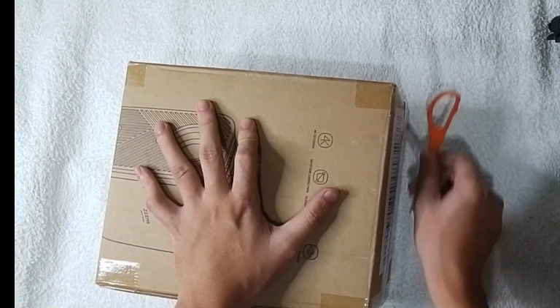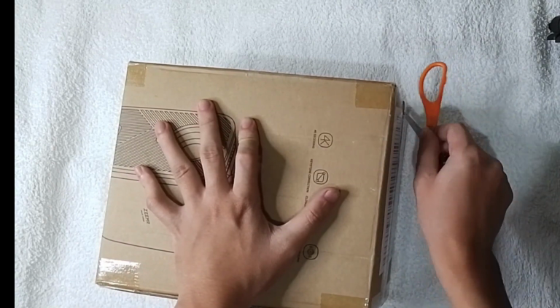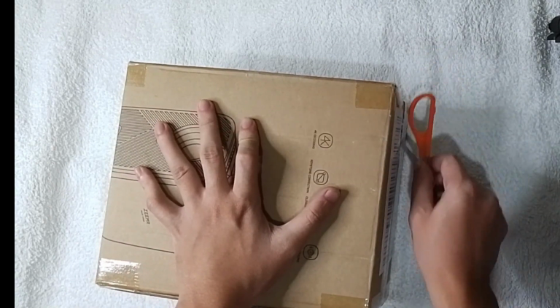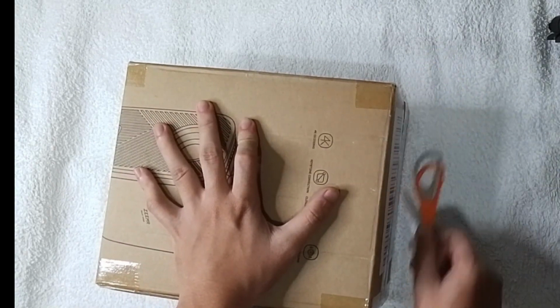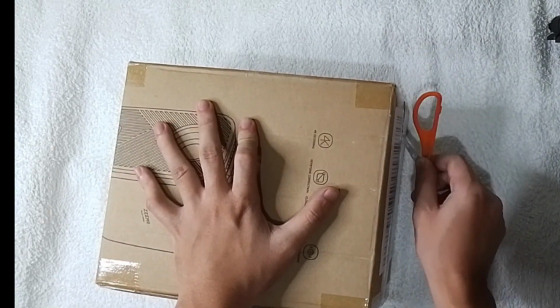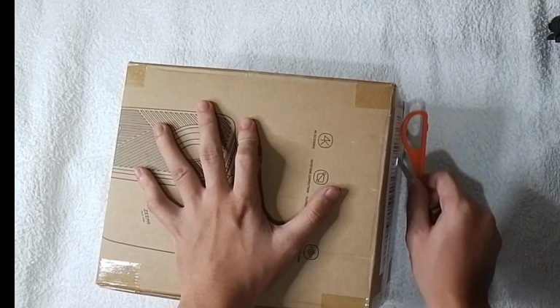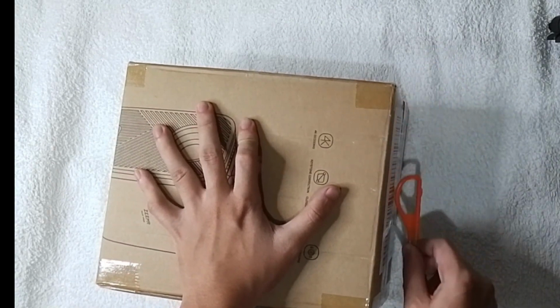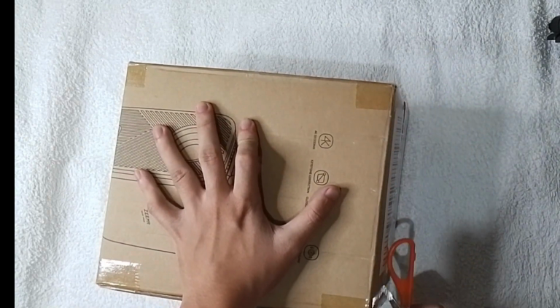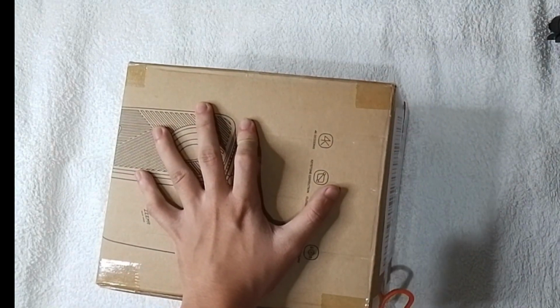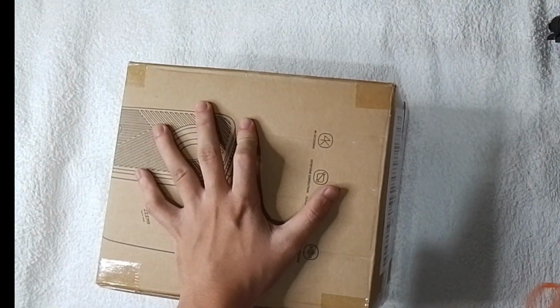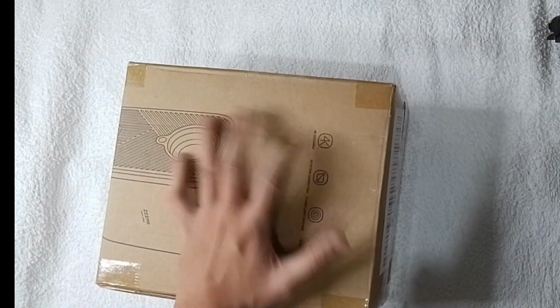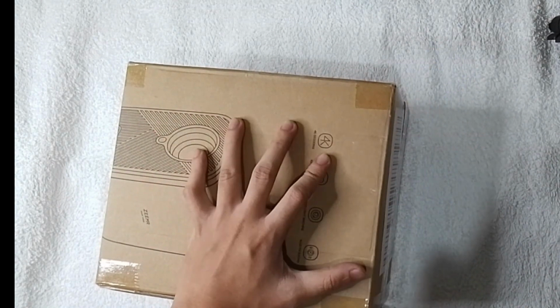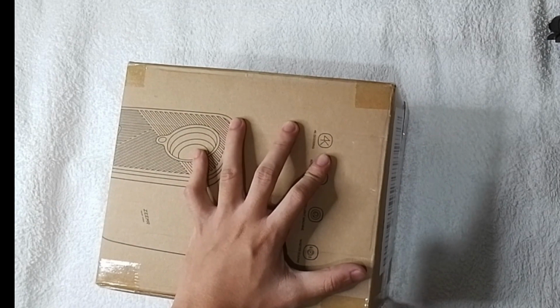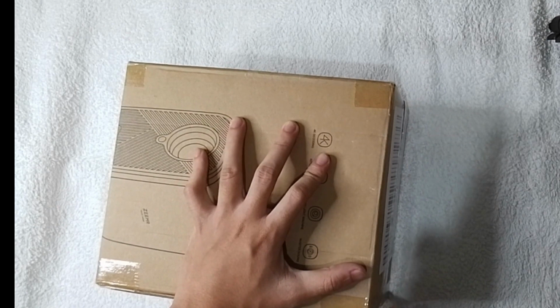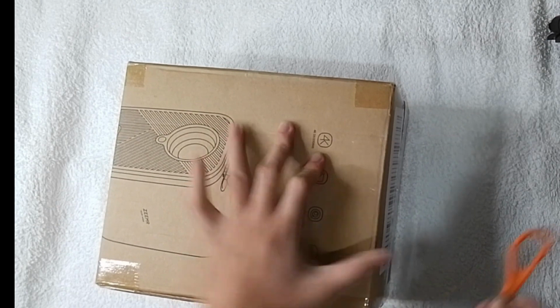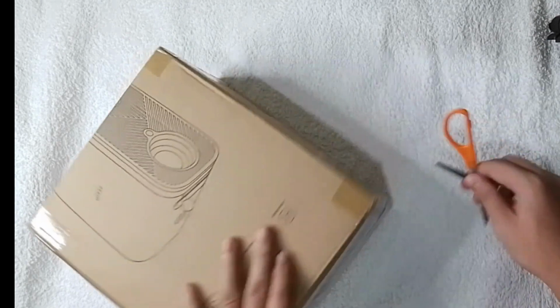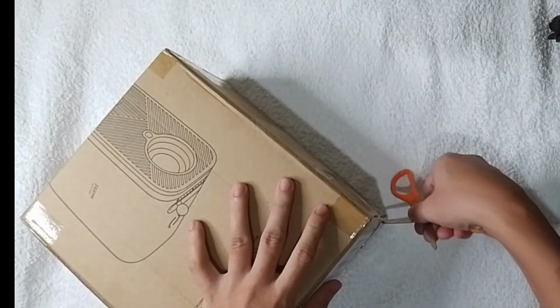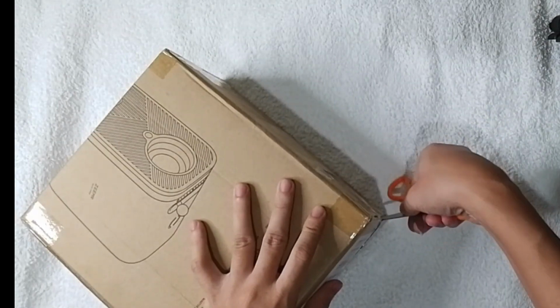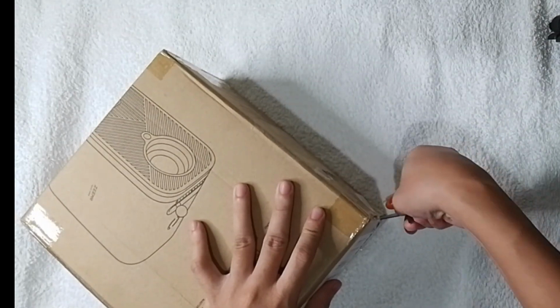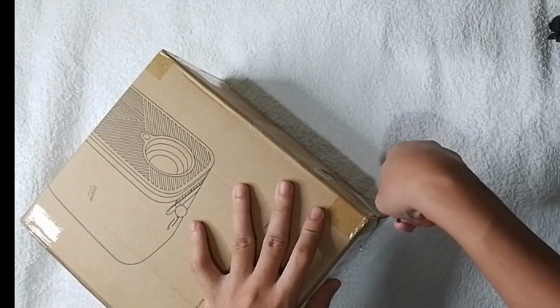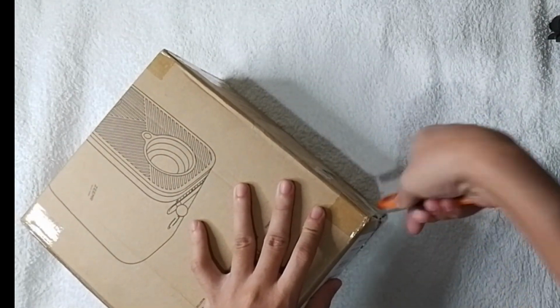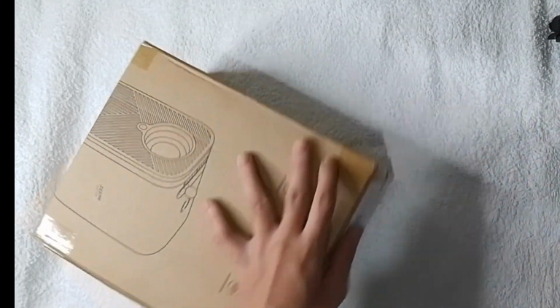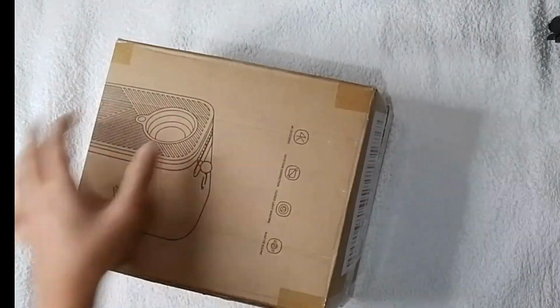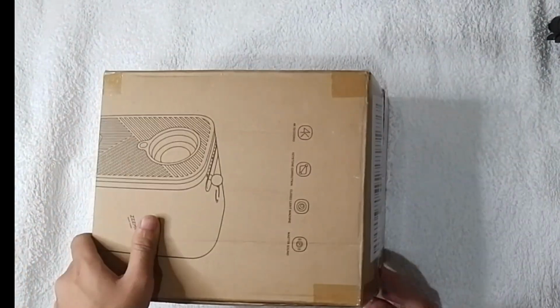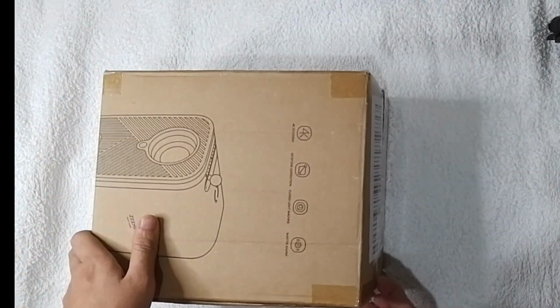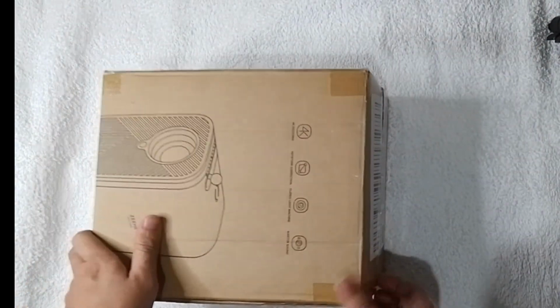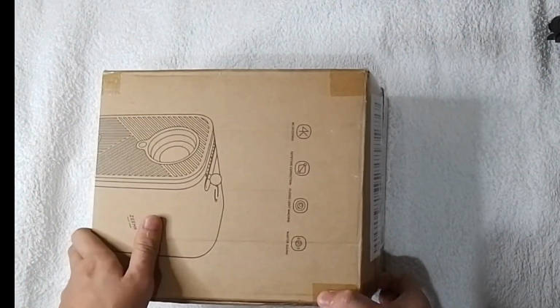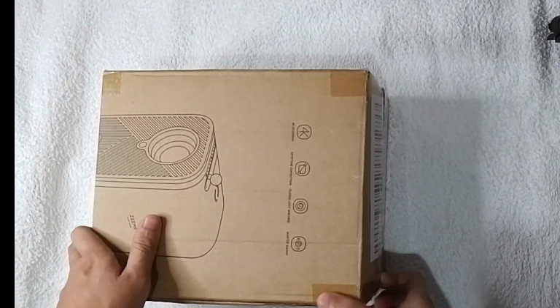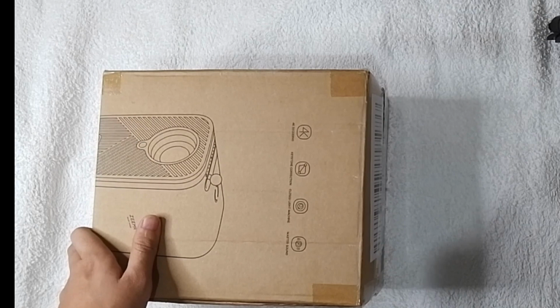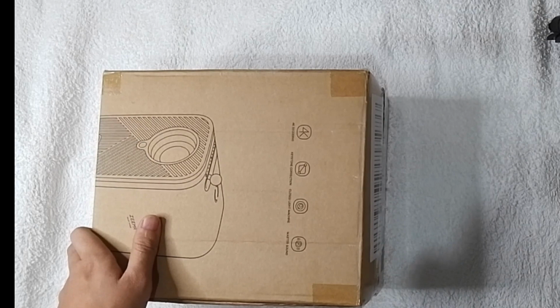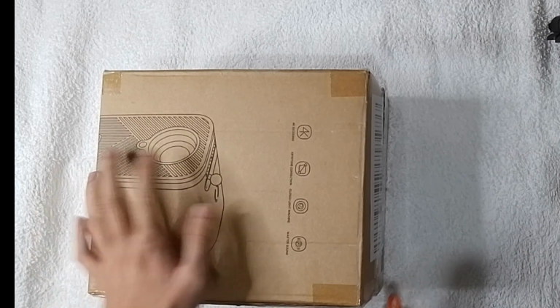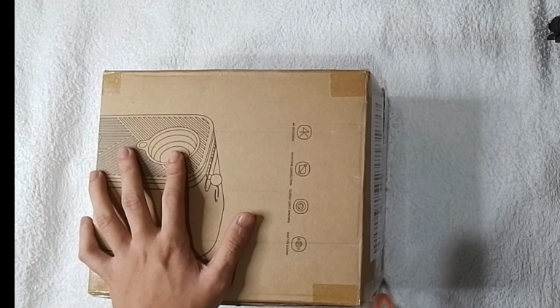This projector is portable, handy, can be used wireless and non-wireless, and also can be used outdoor and indoor.